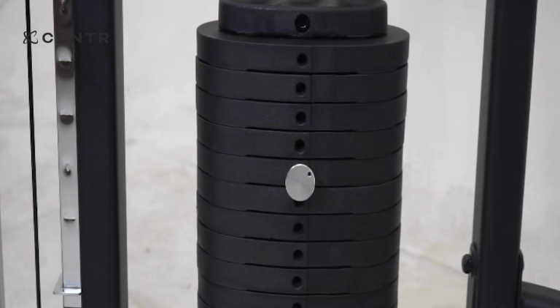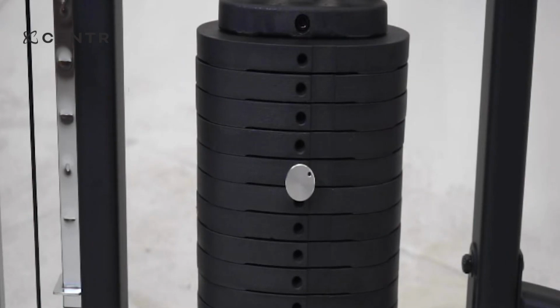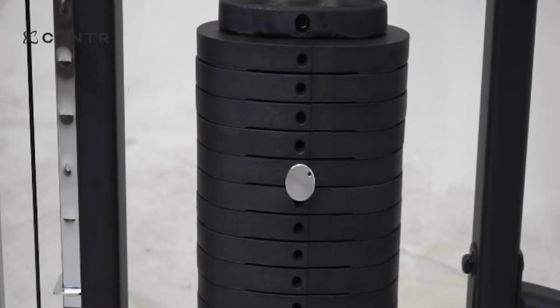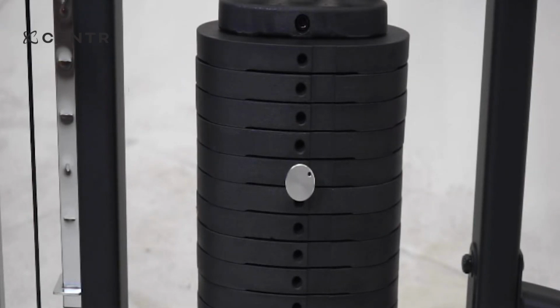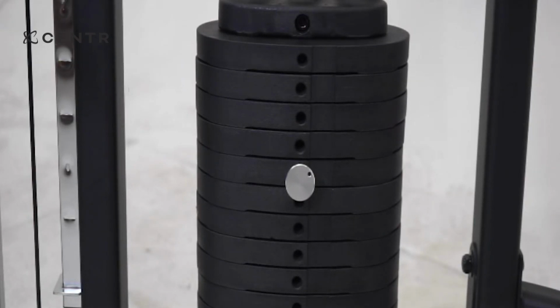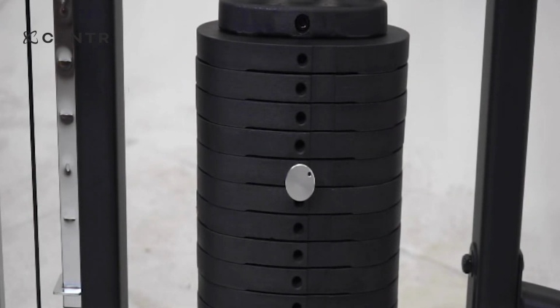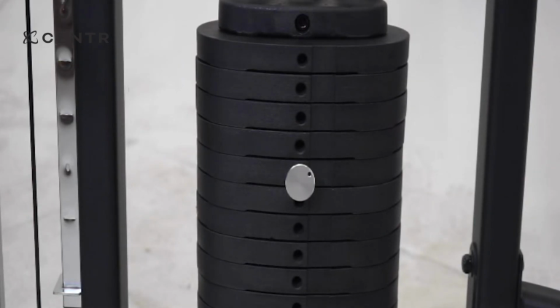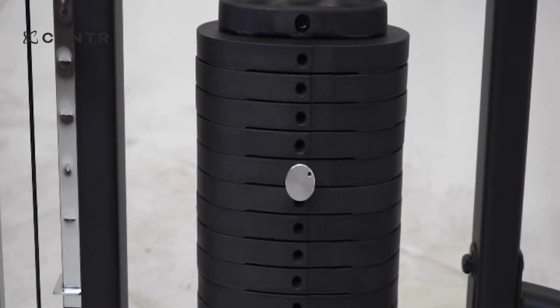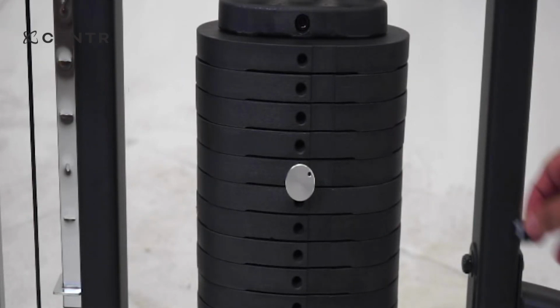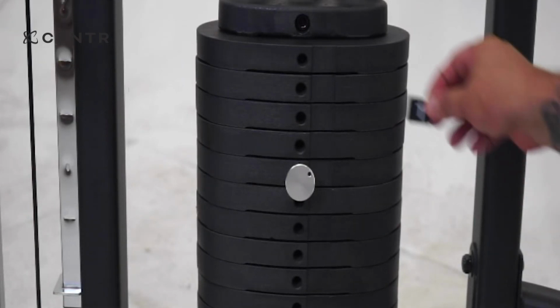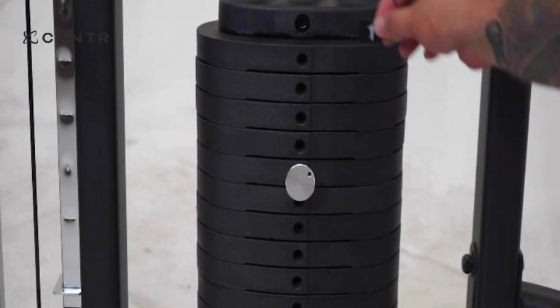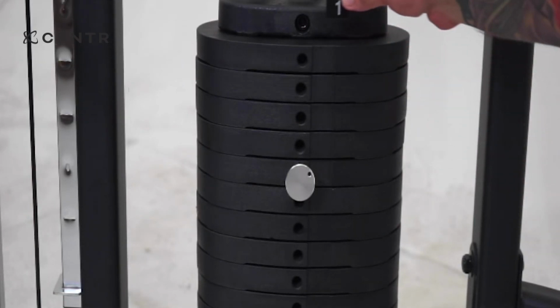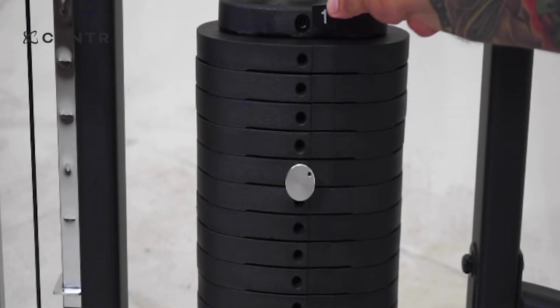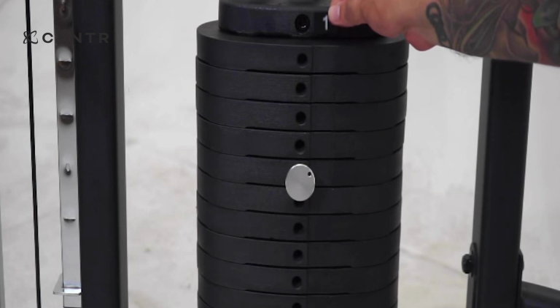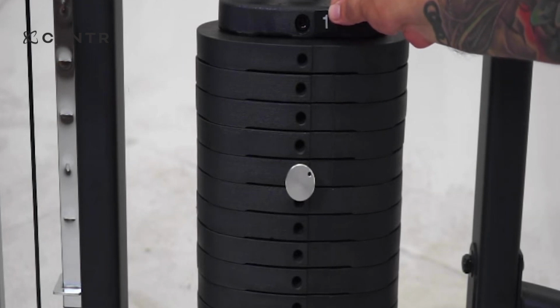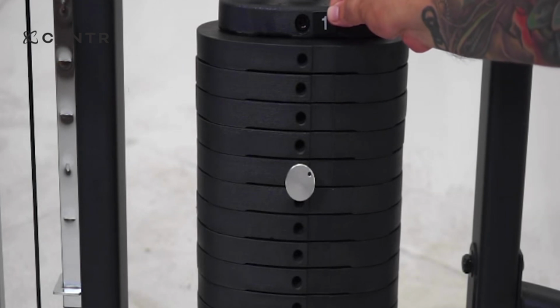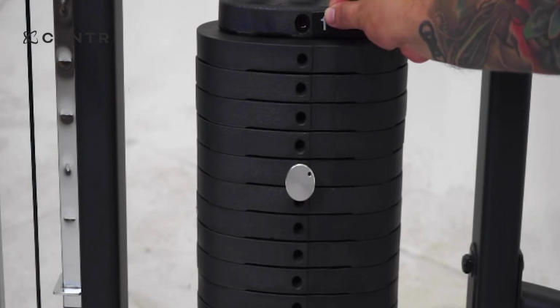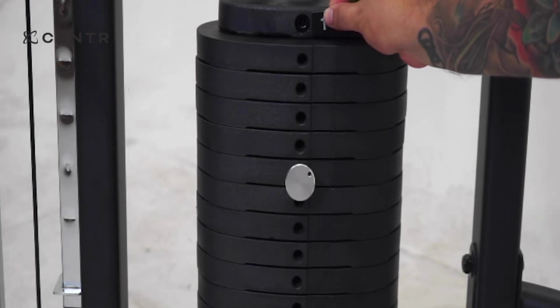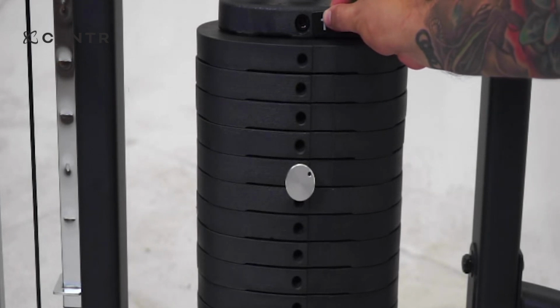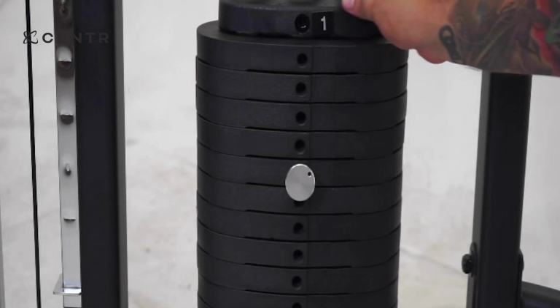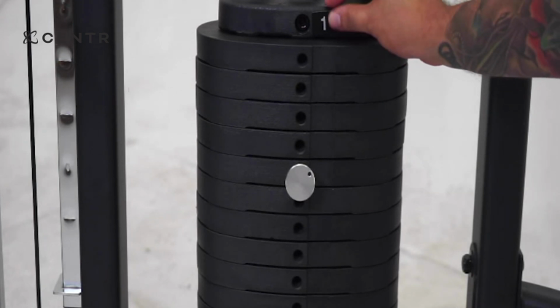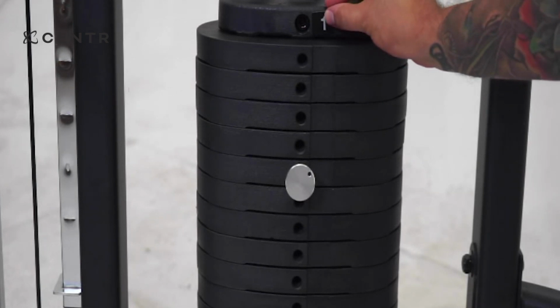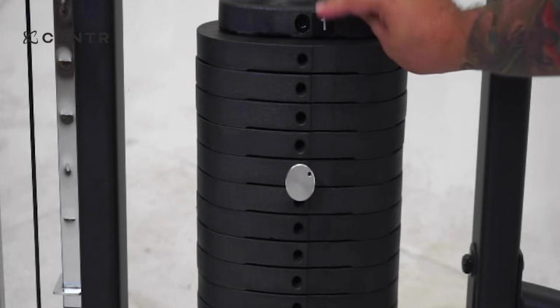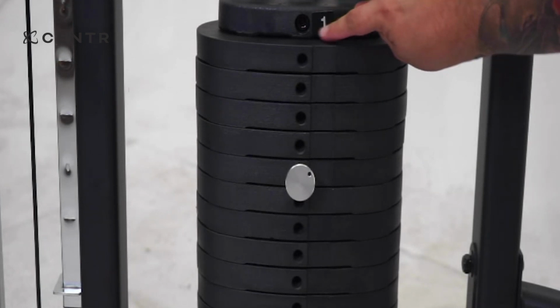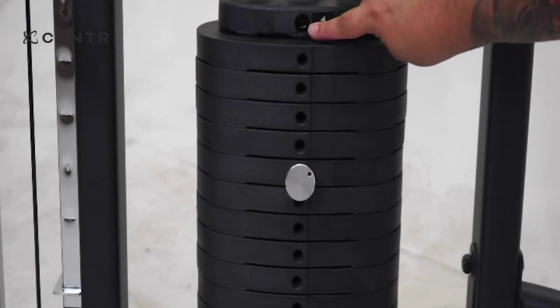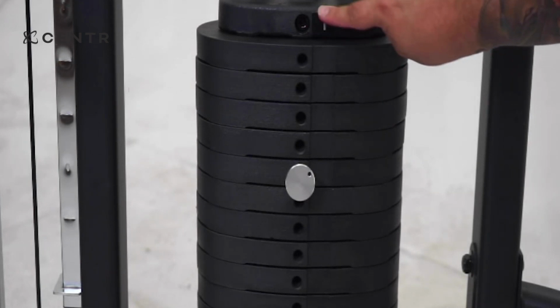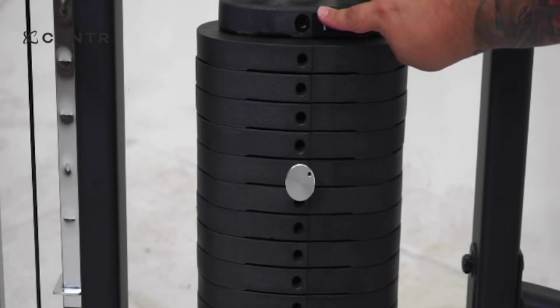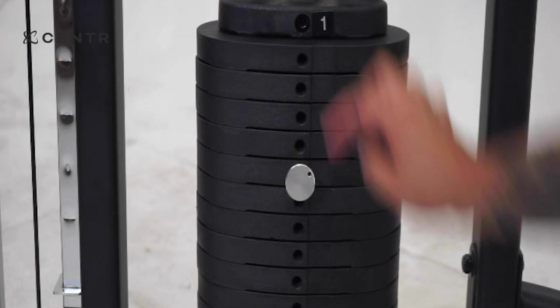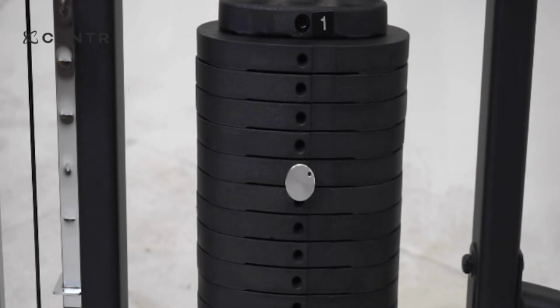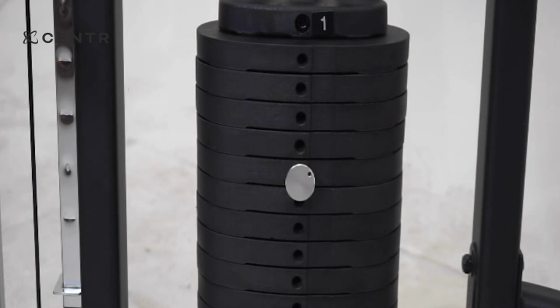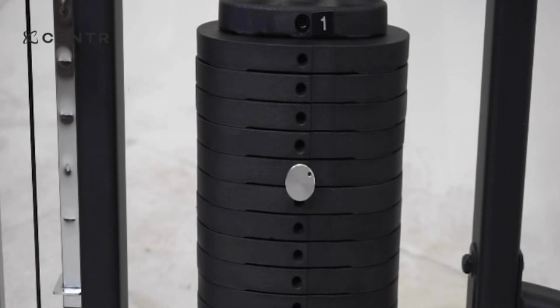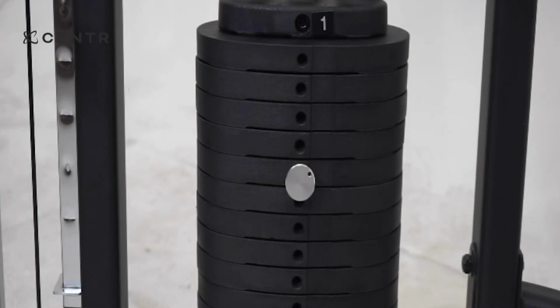For installation of the weight stickers, place number one on the selector stem as it accounts for the first 10 pounds. Continue placing the weight stickers on the weight plate square cutouts.